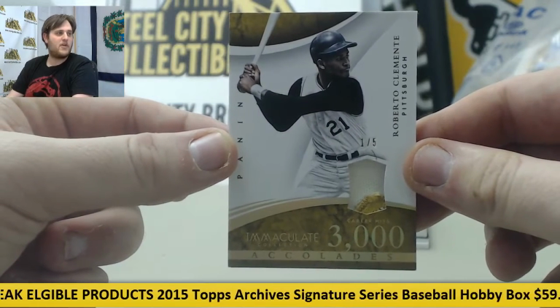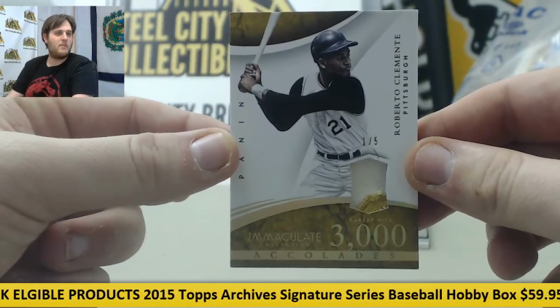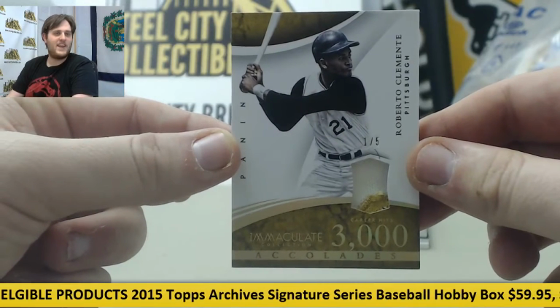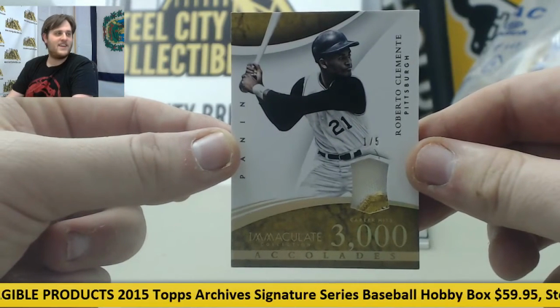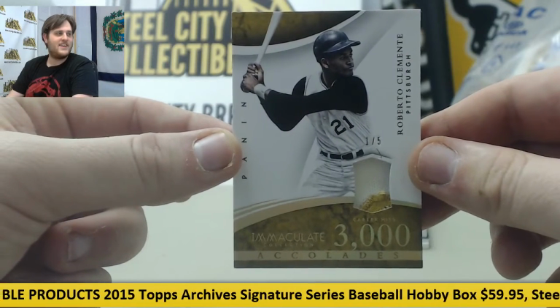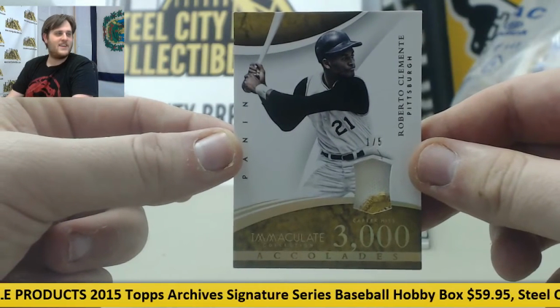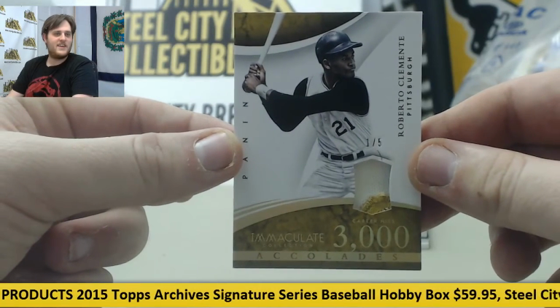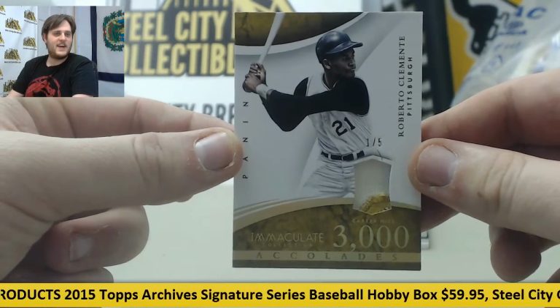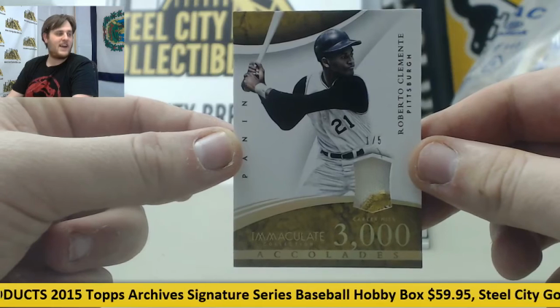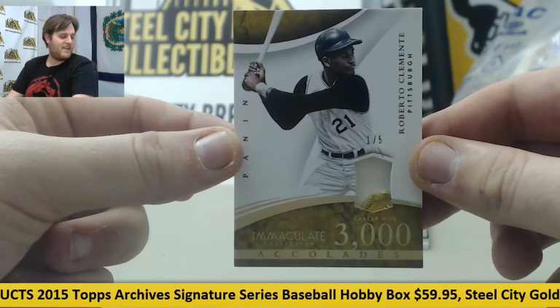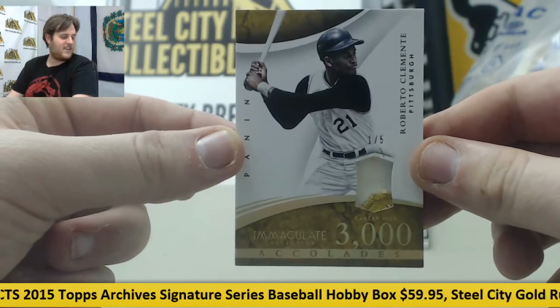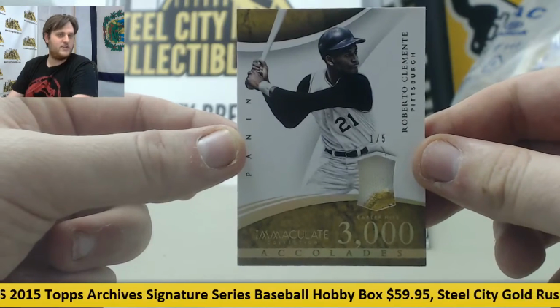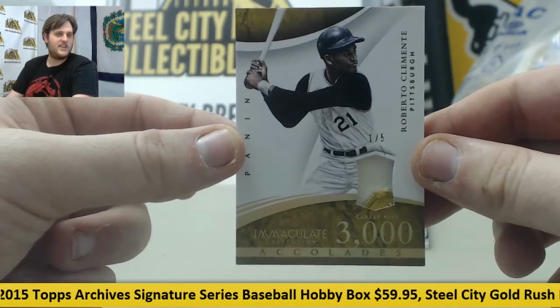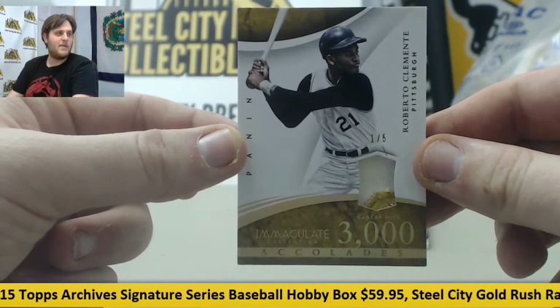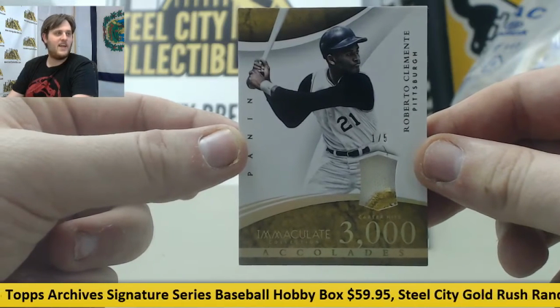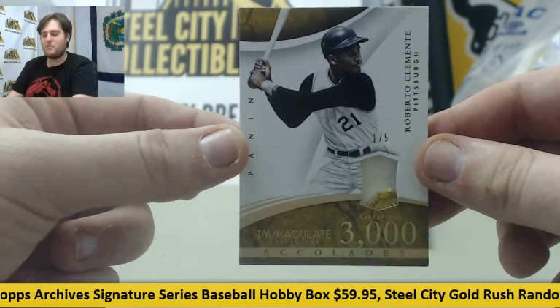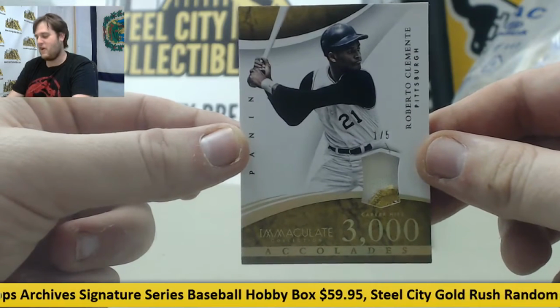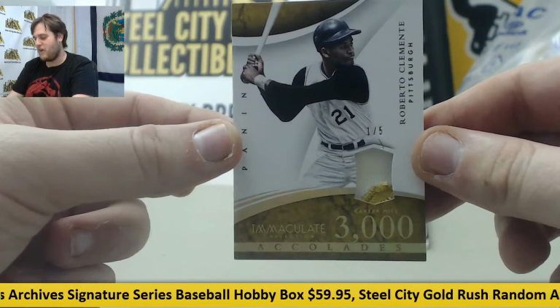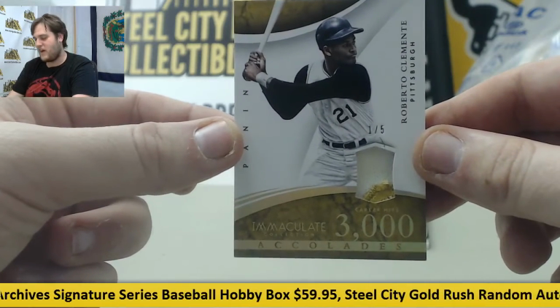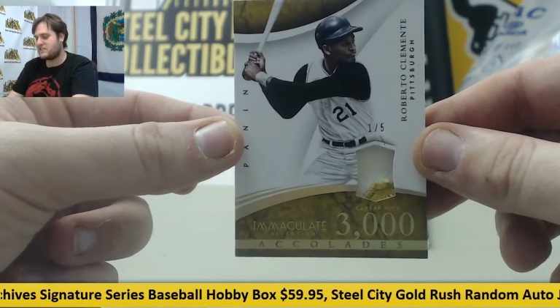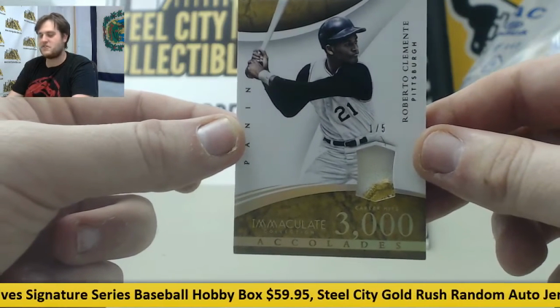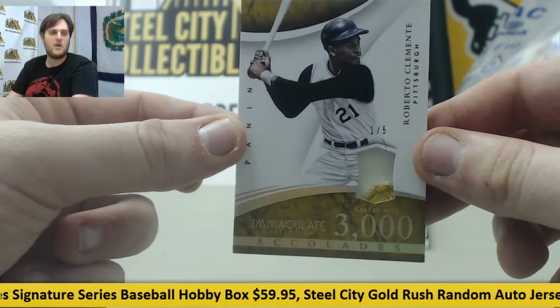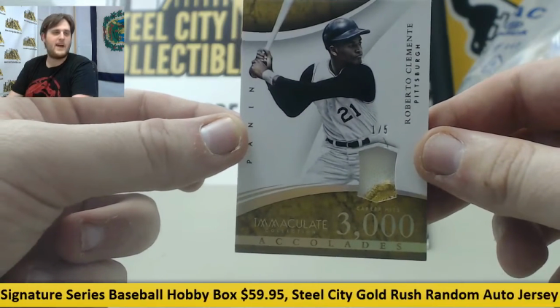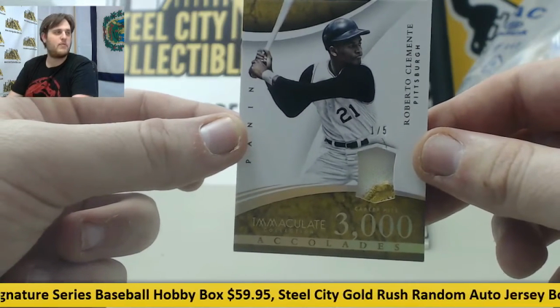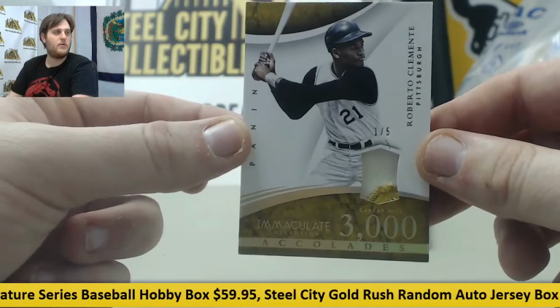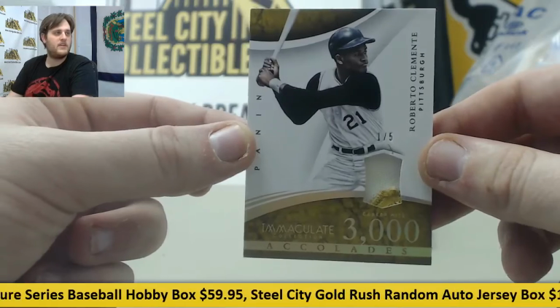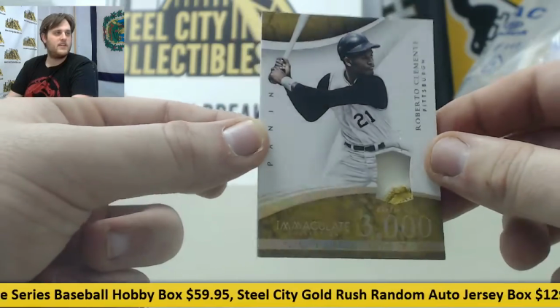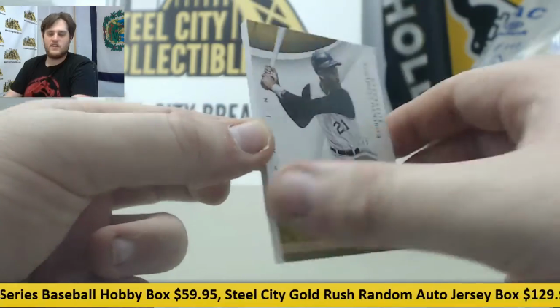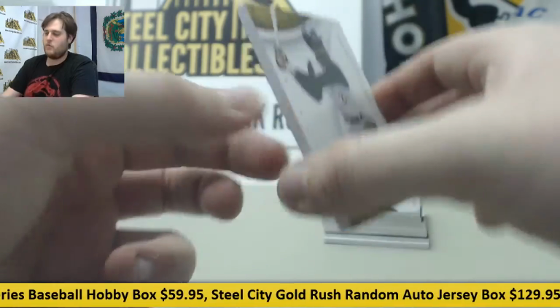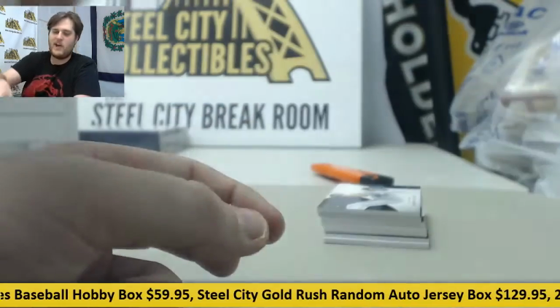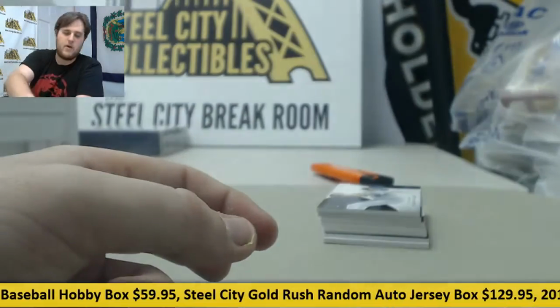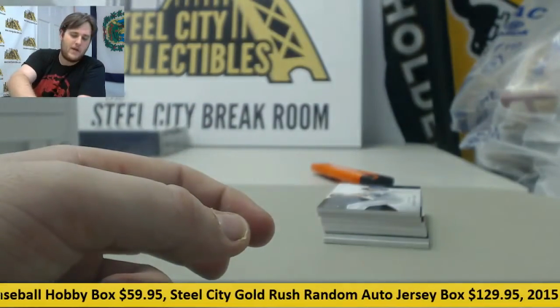Roberto Clemente. That's my guy right there. Huge hit, Tim. I love Roberto. One of five. That's the first Roberto Clemente Patch I've ever pulled — one of five, Roberto Clemente.